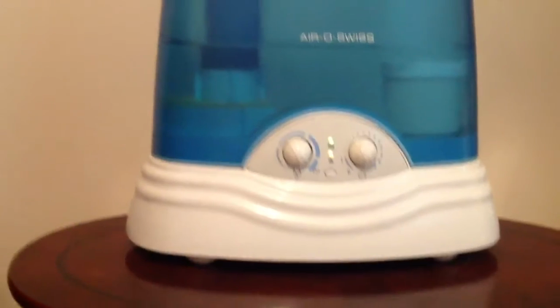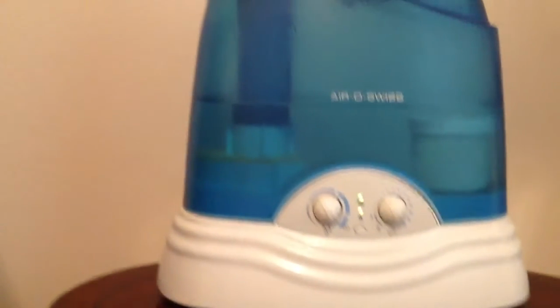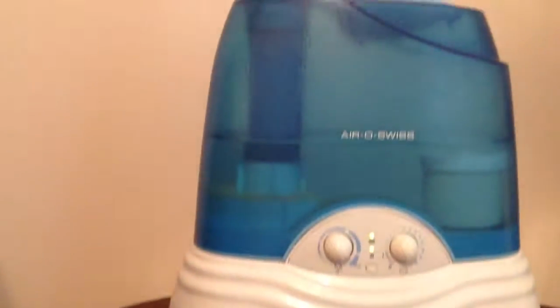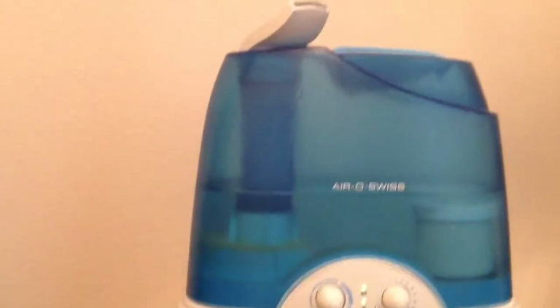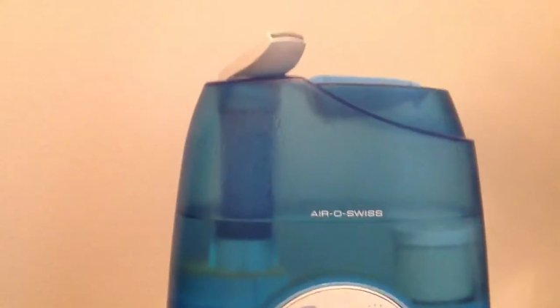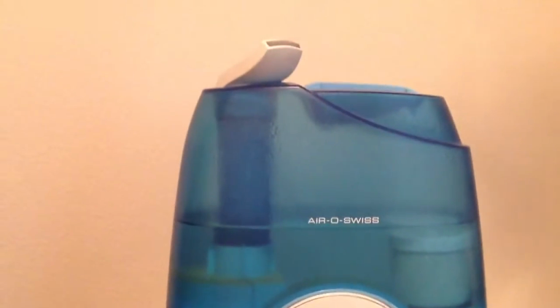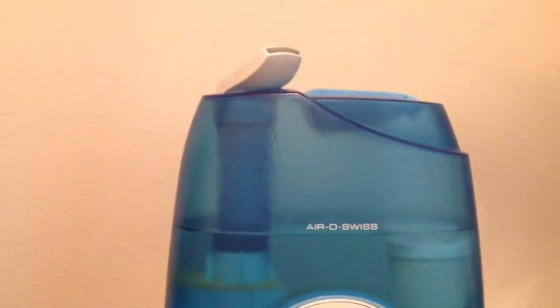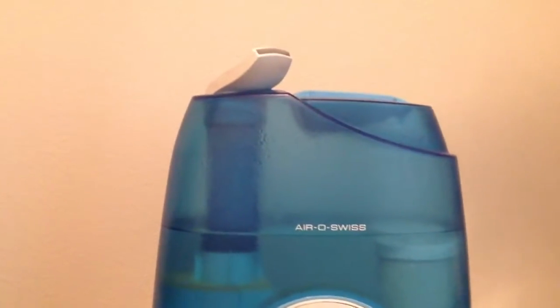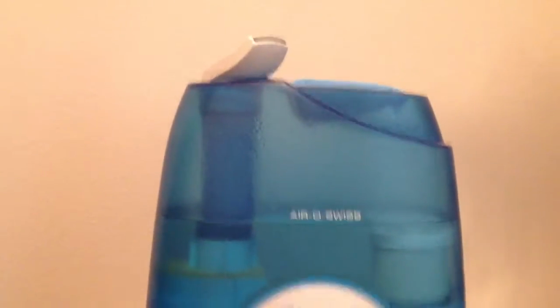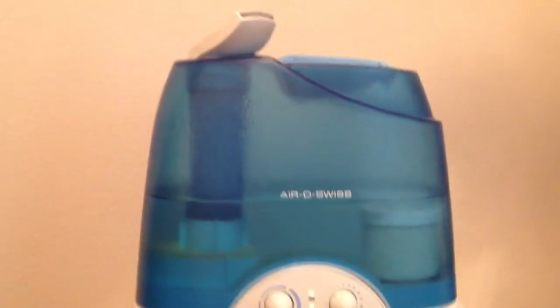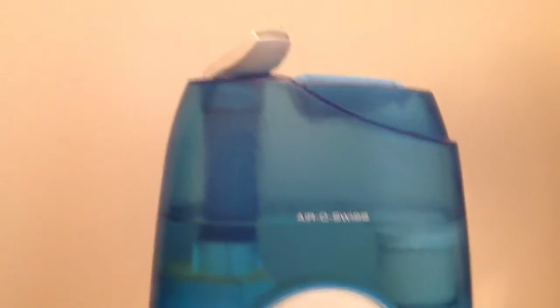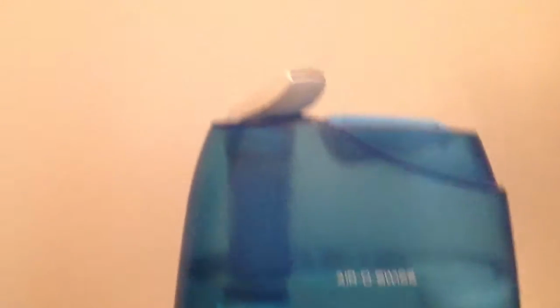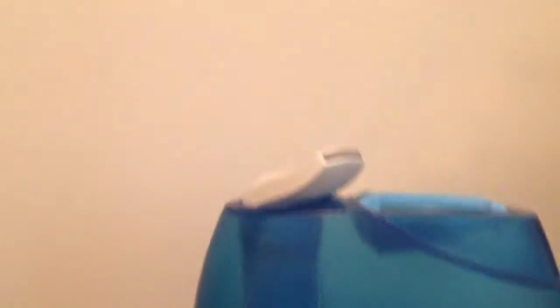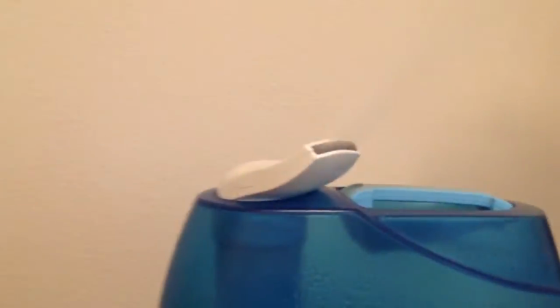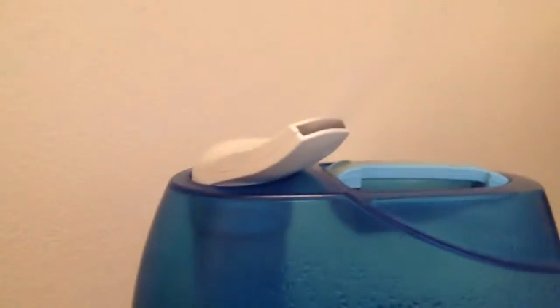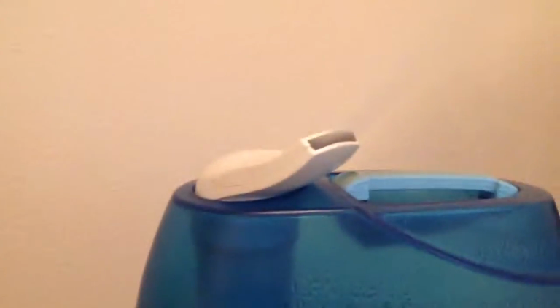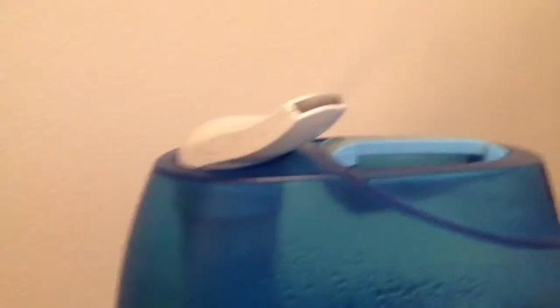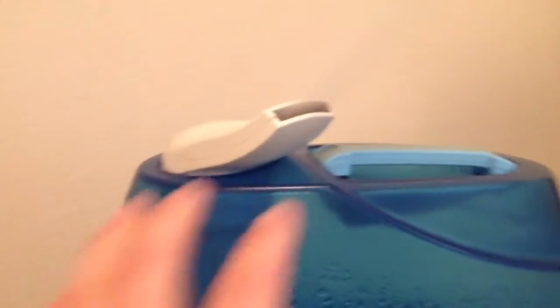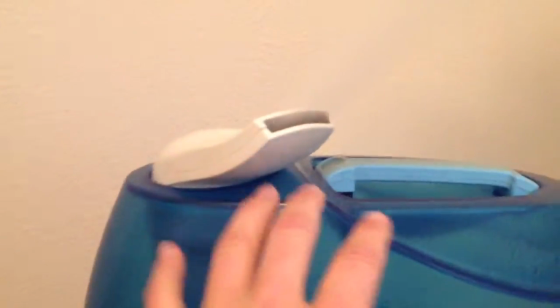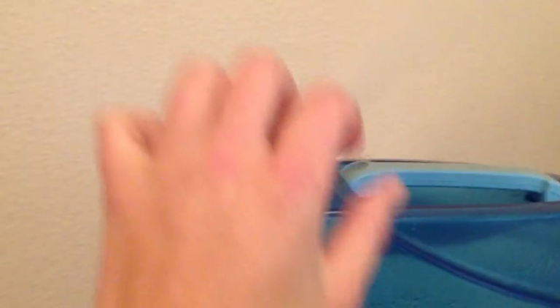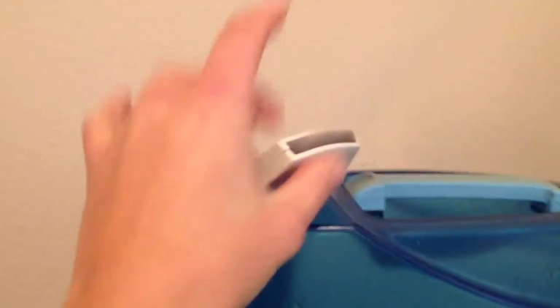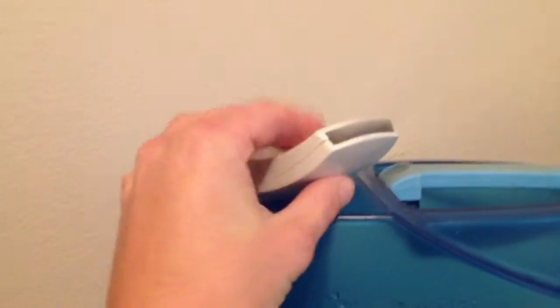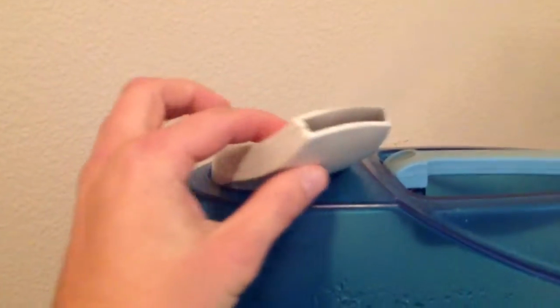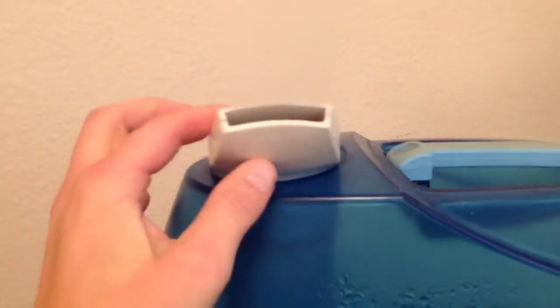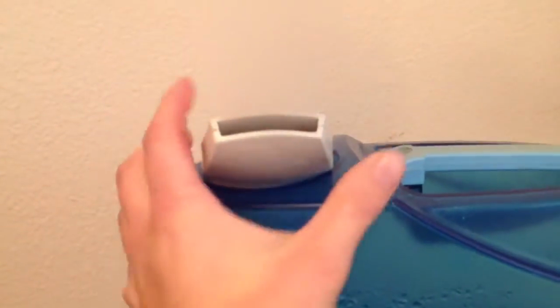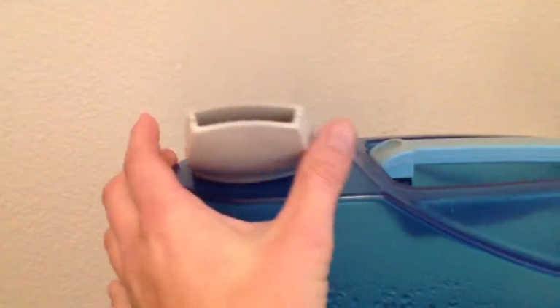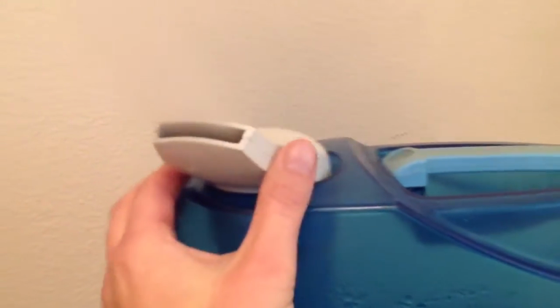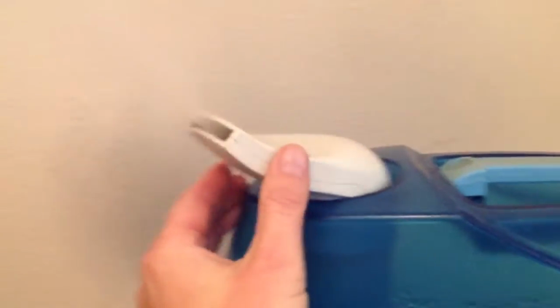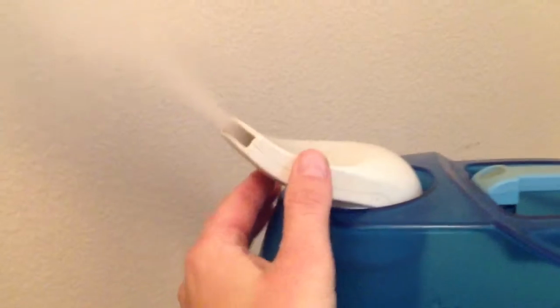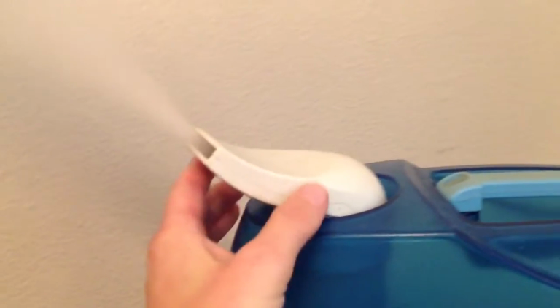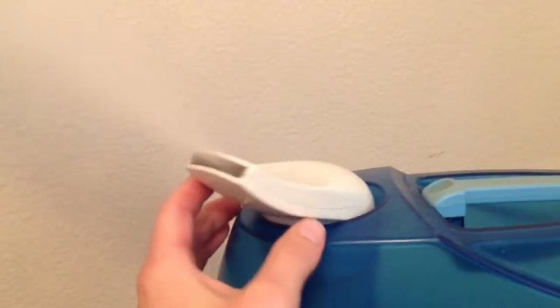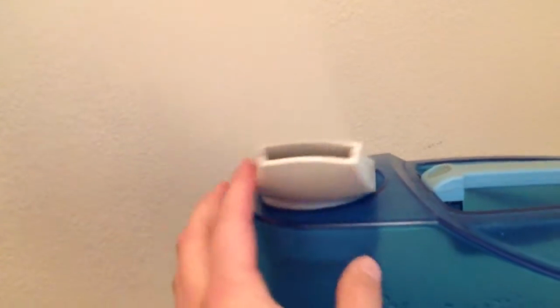And the top here is movable, and I'll show you here how it's movable. So you can just turn it wherever you want the steam to go.